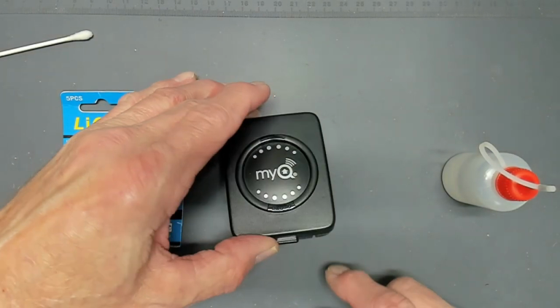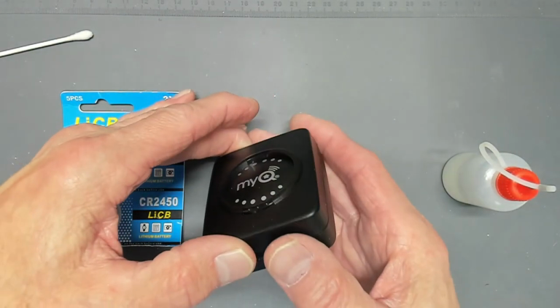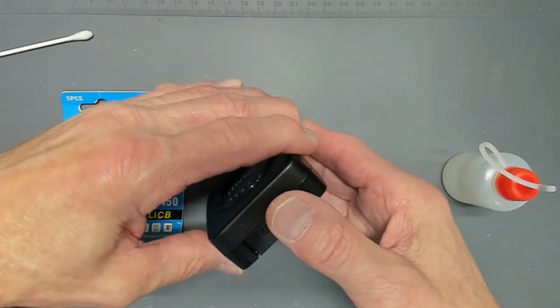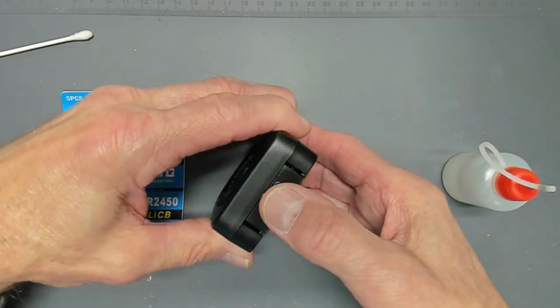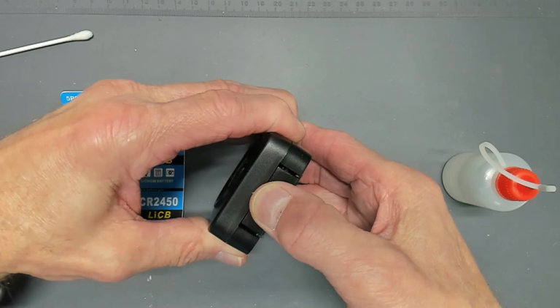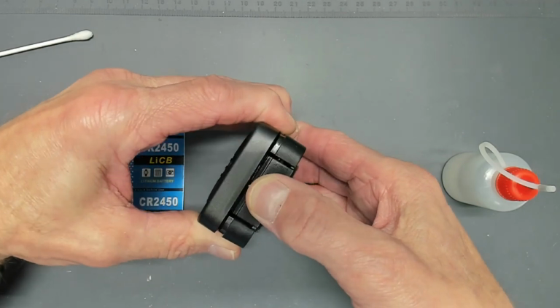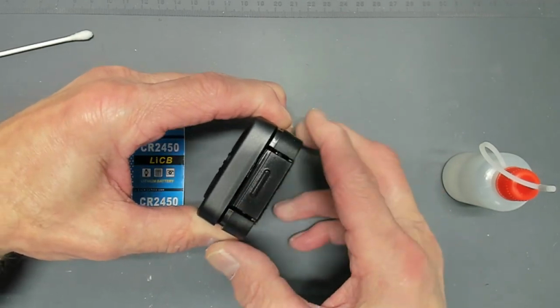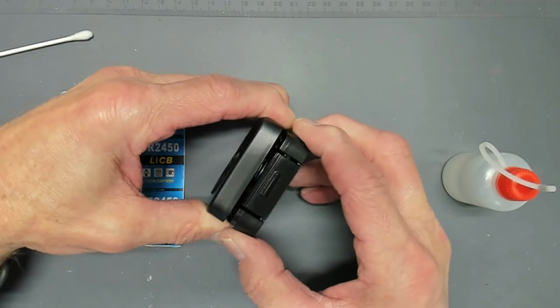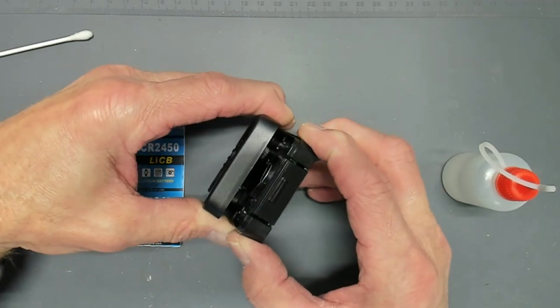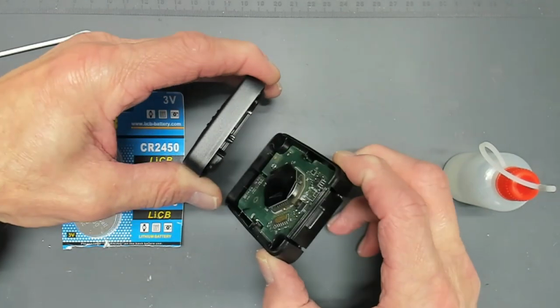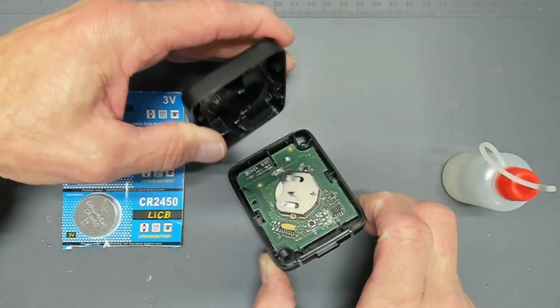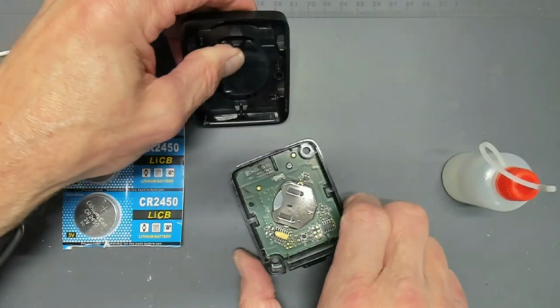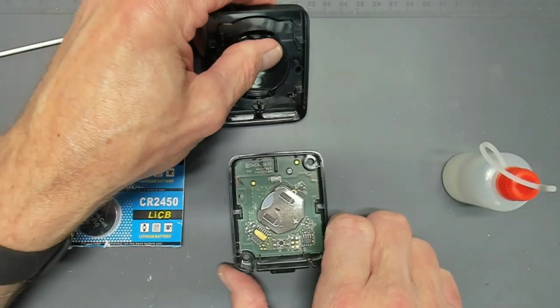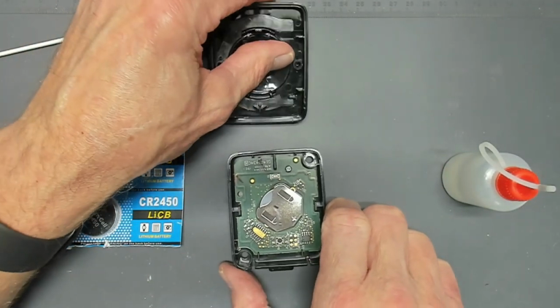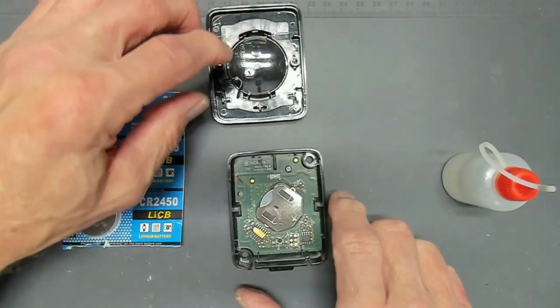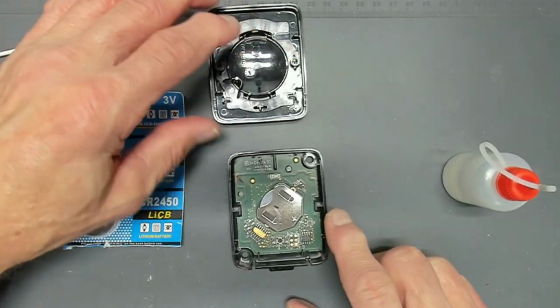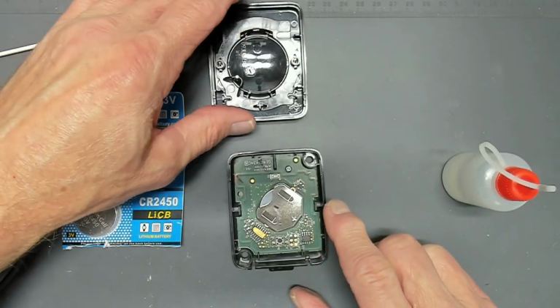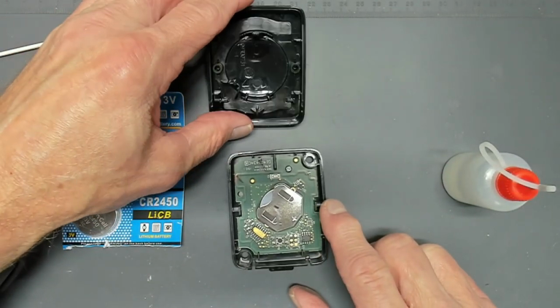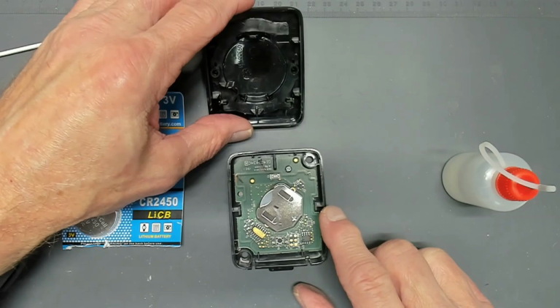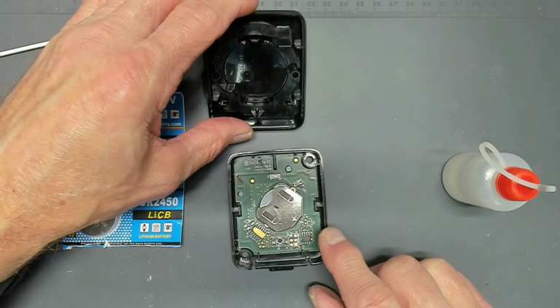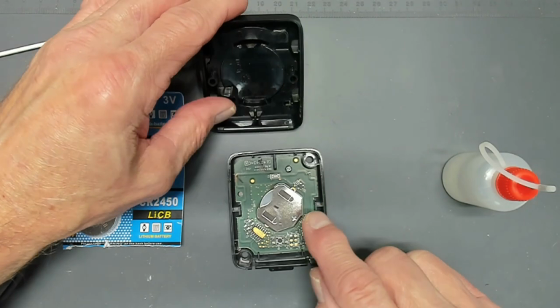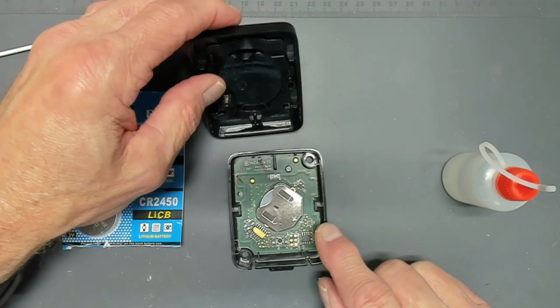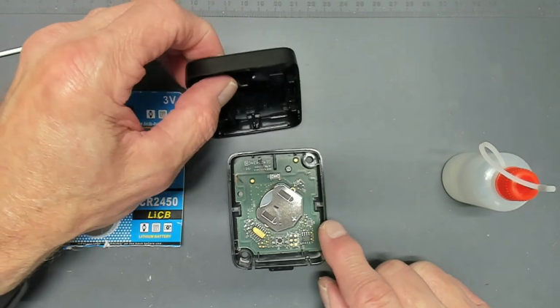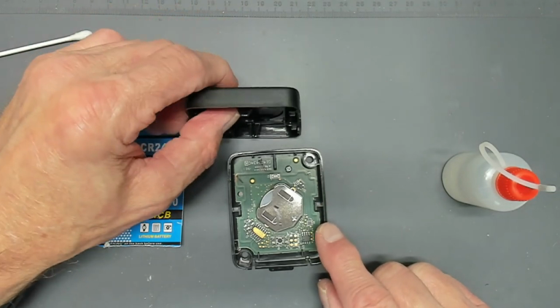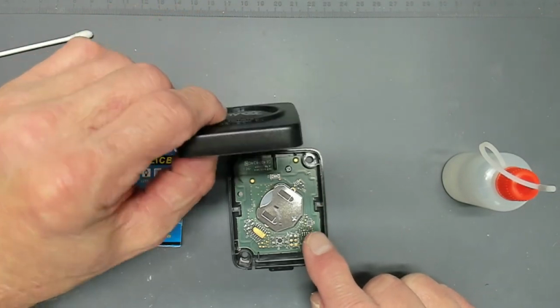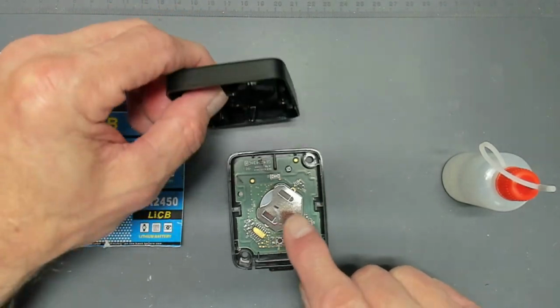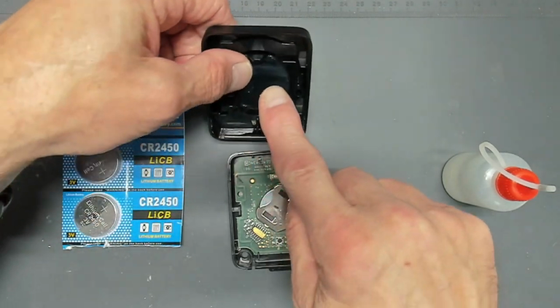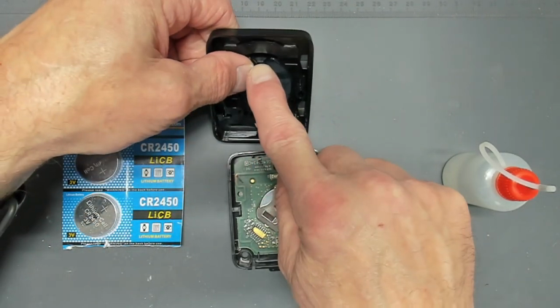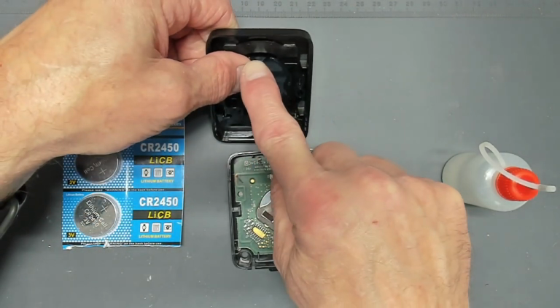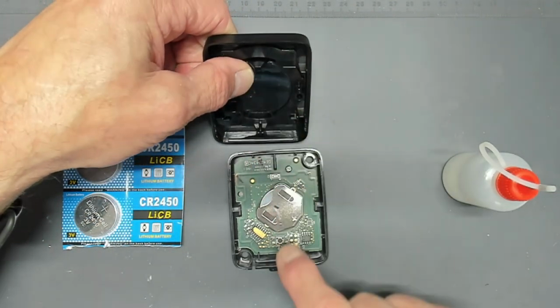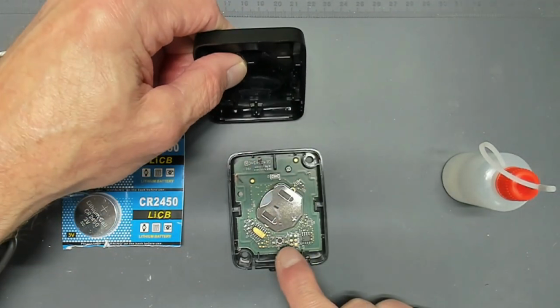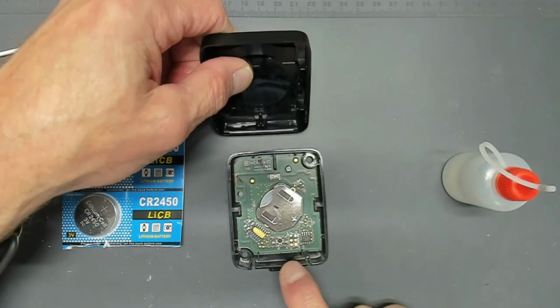I'm going to turn the unit on its side, press this tab, and release the case. We want to make sure the case goes back on the same area, because this area here presses this button.